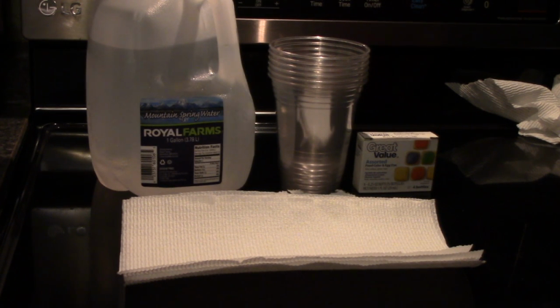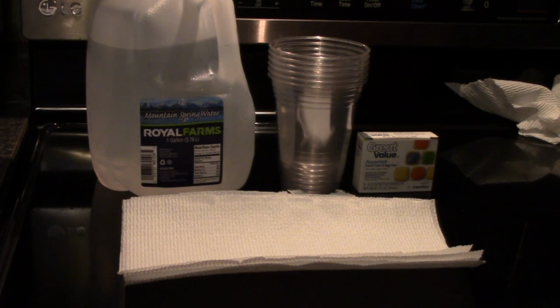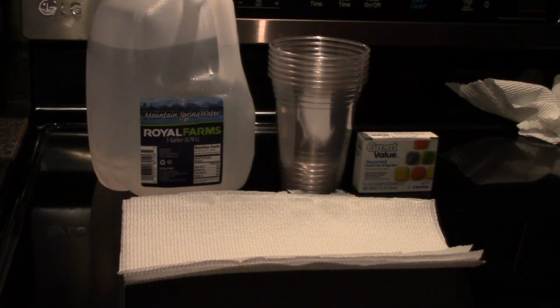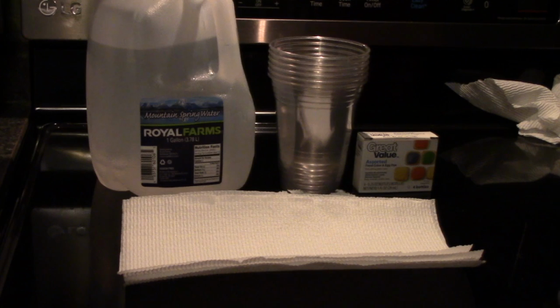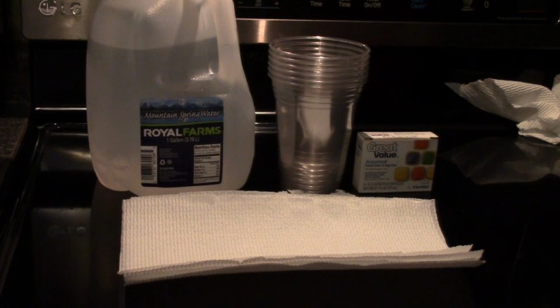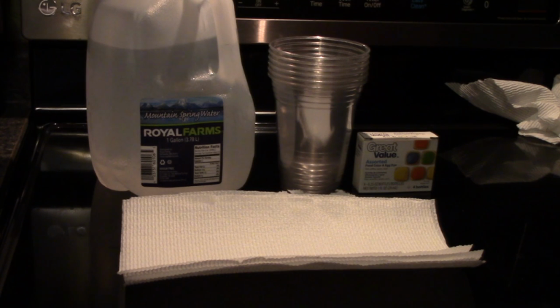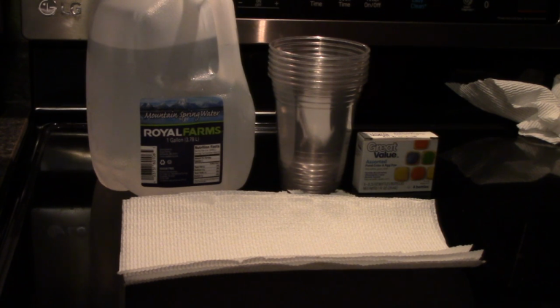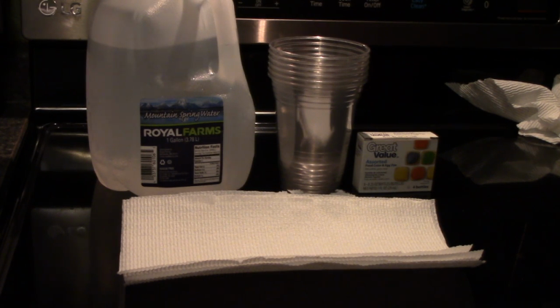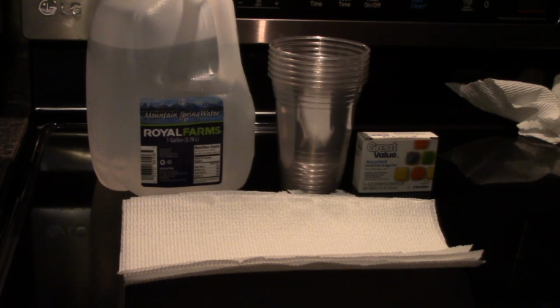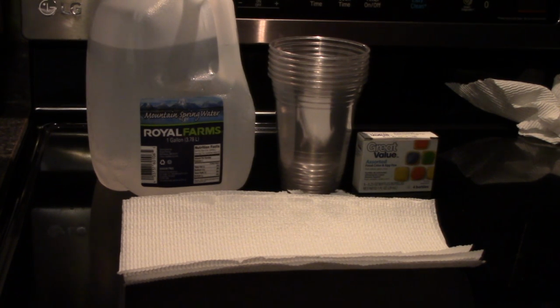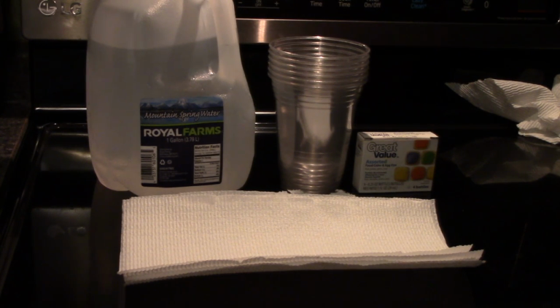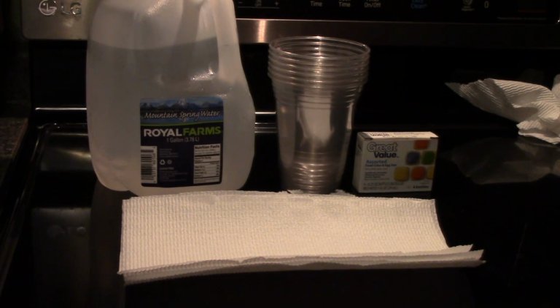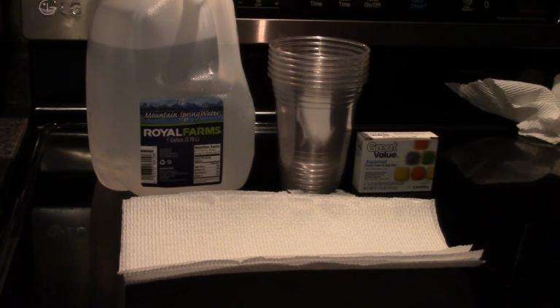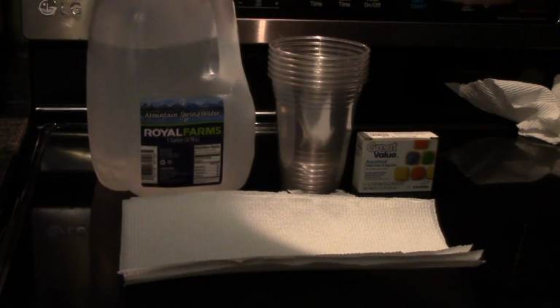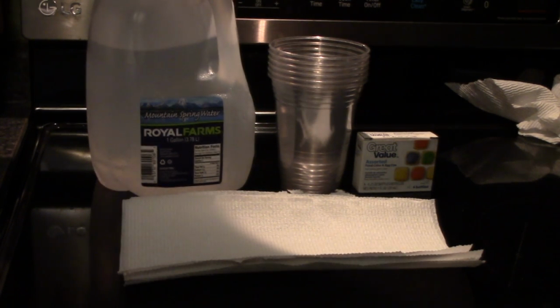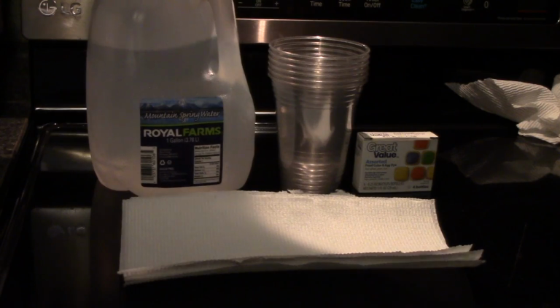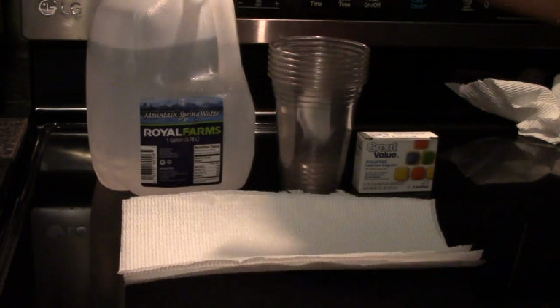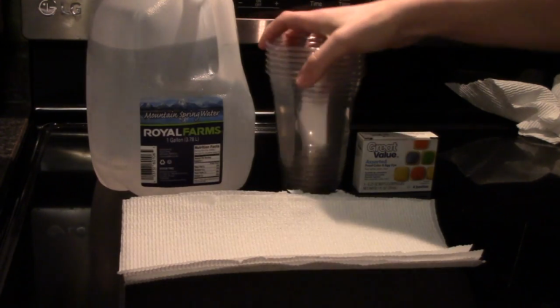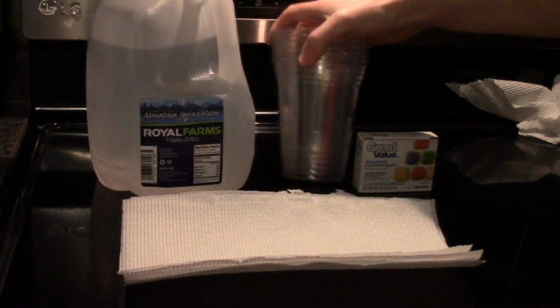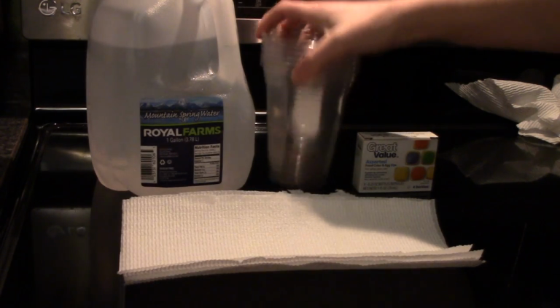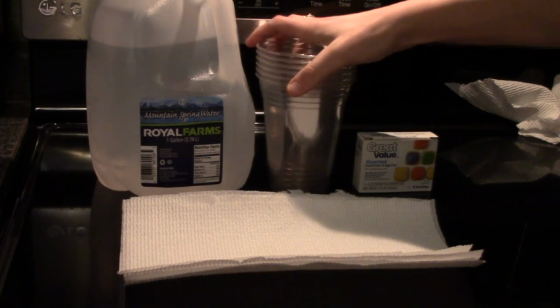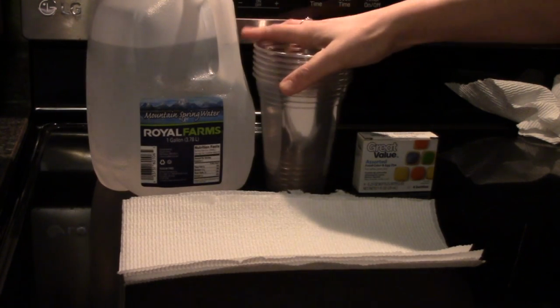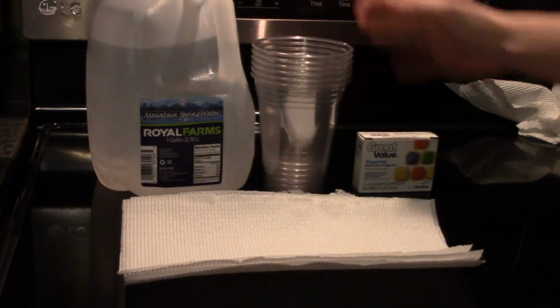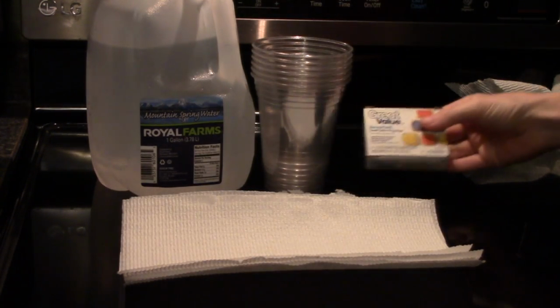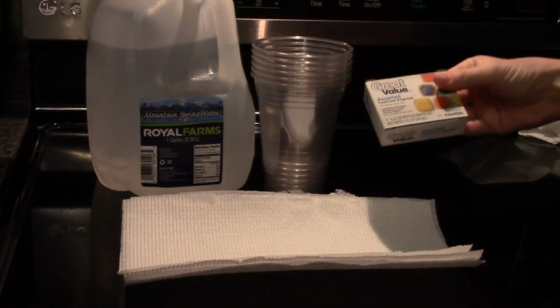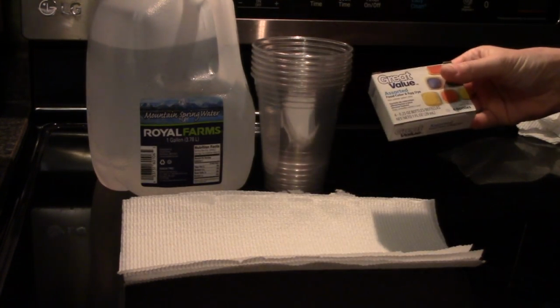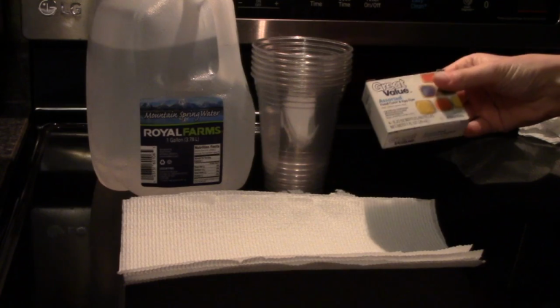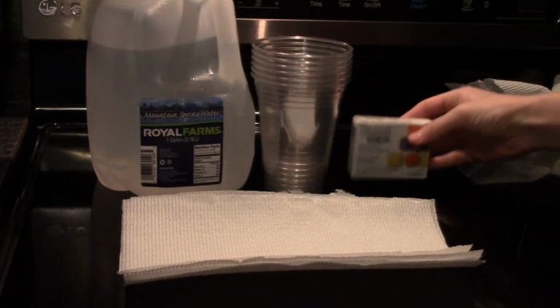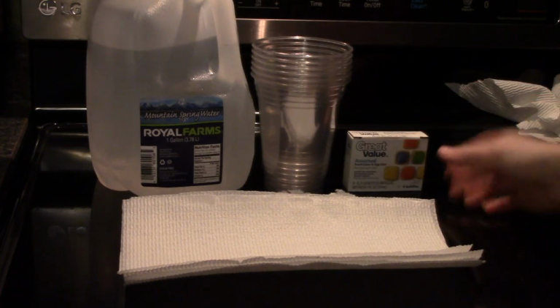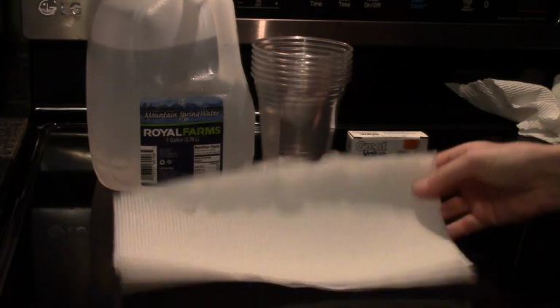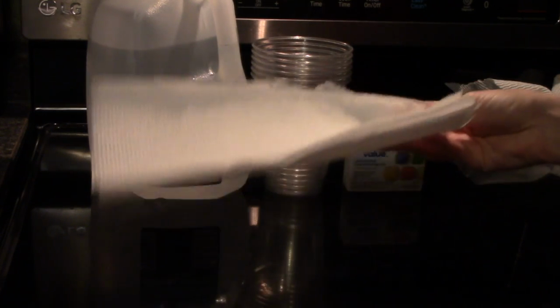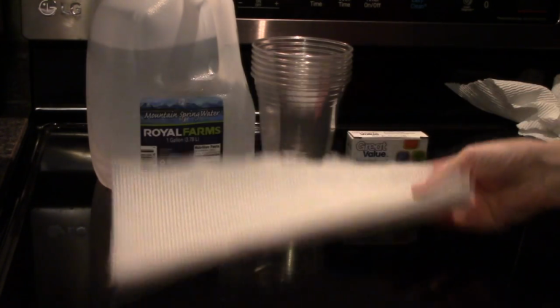Today we are going to do the walking water experiment. You're gonna need some water, some clear cups — six of them — some food coloring, and some paper towels.